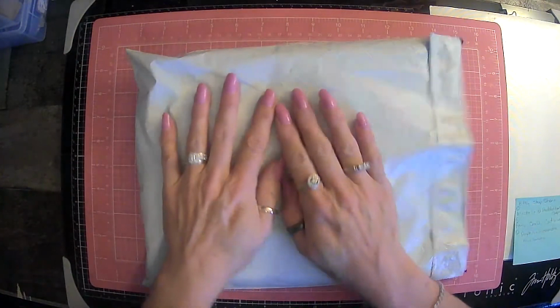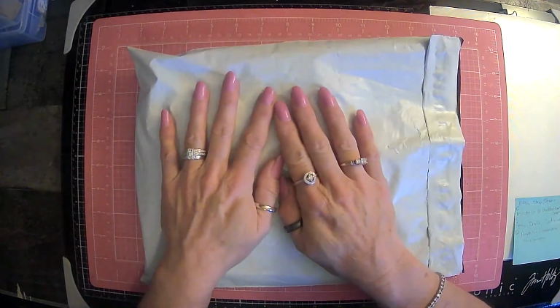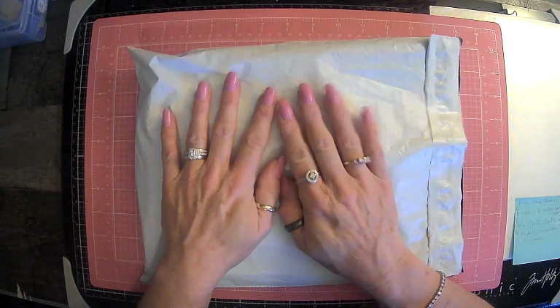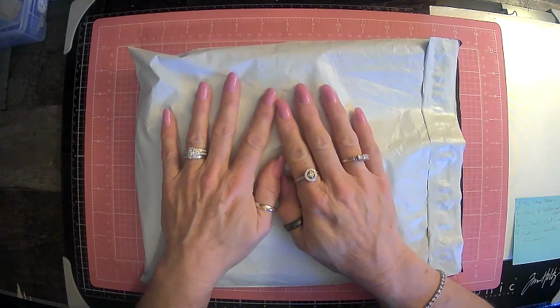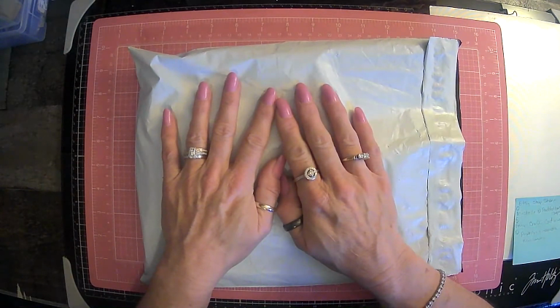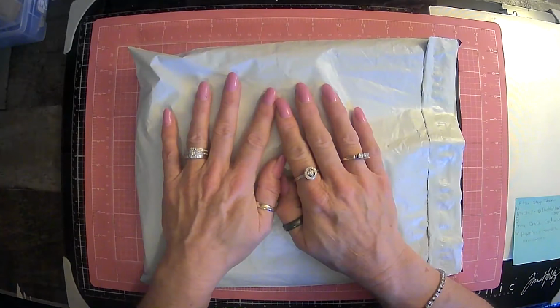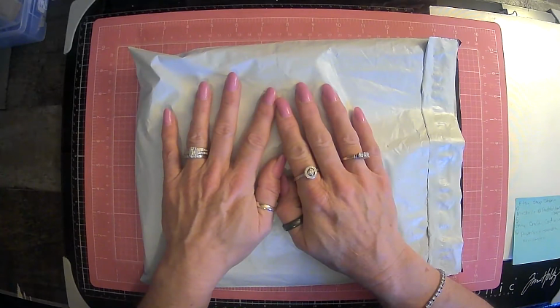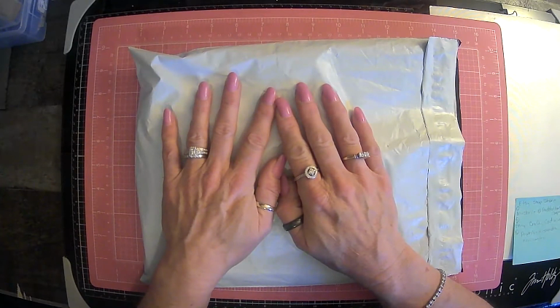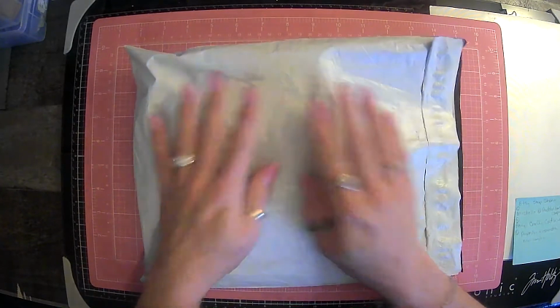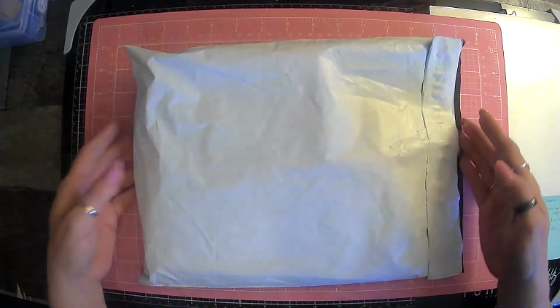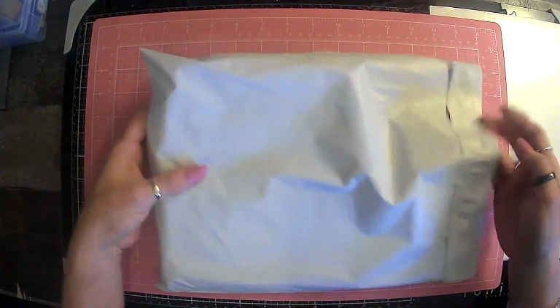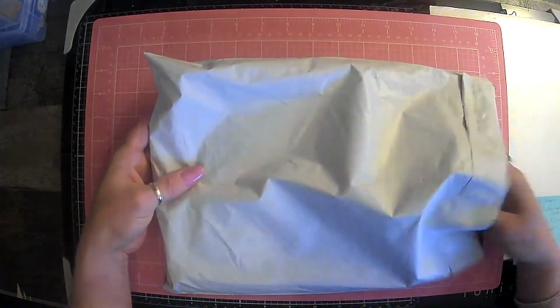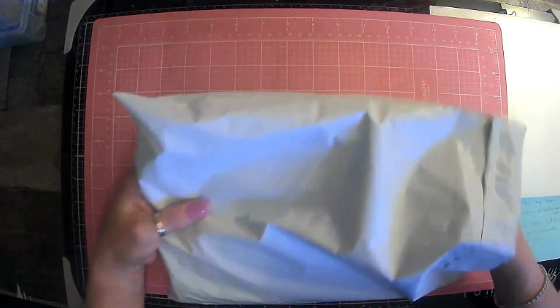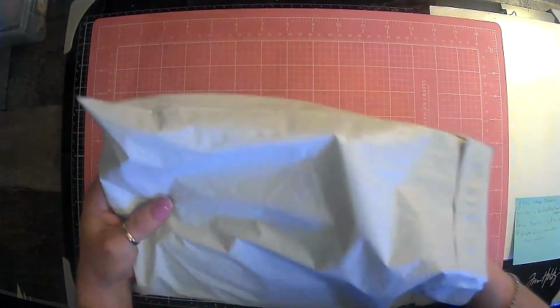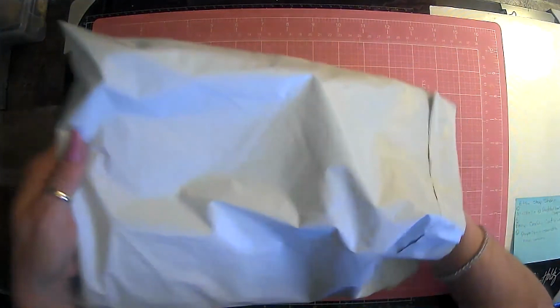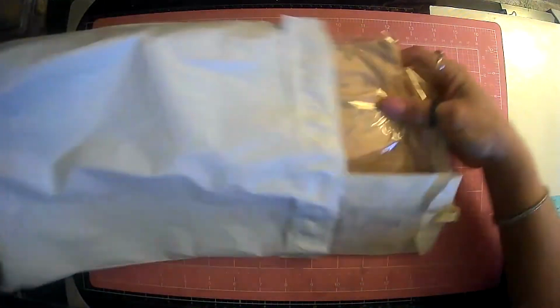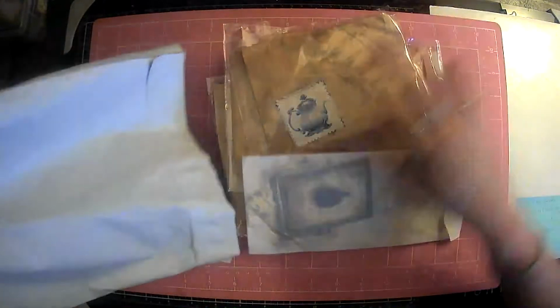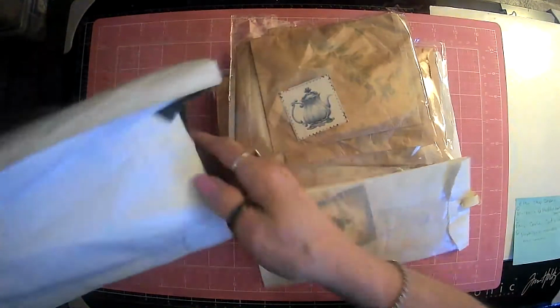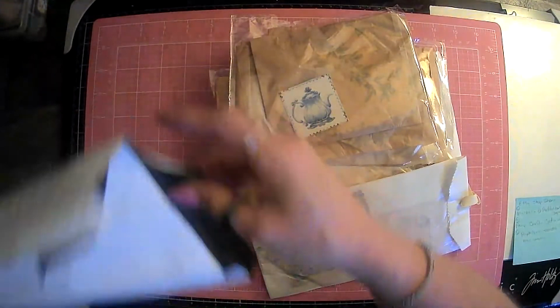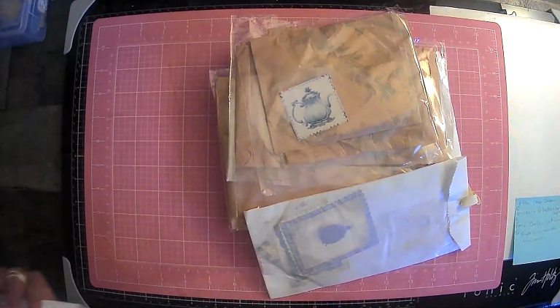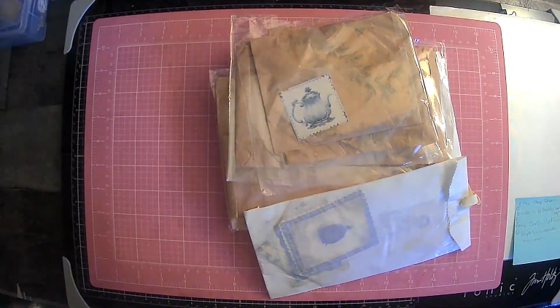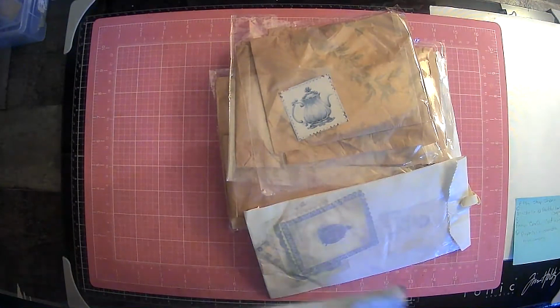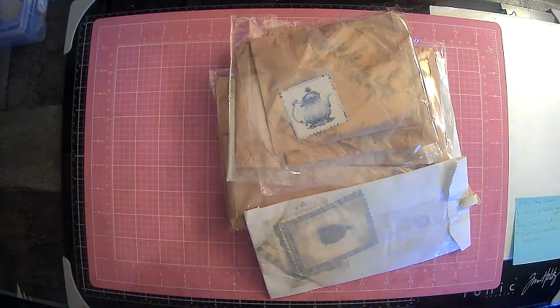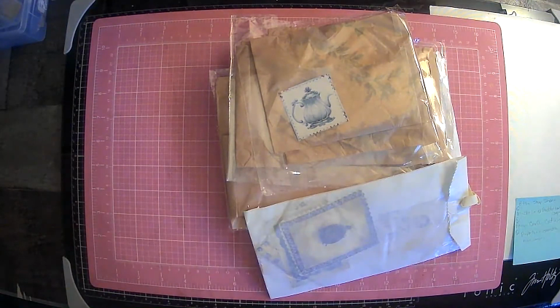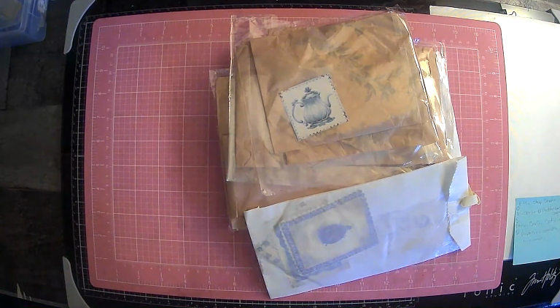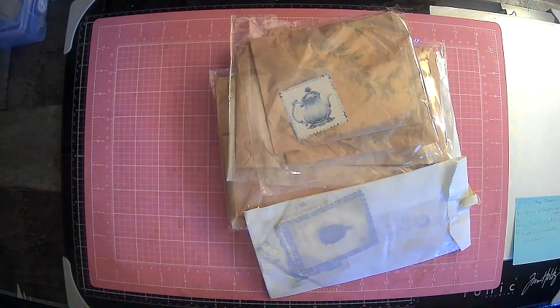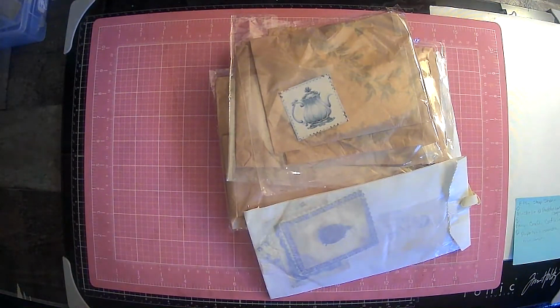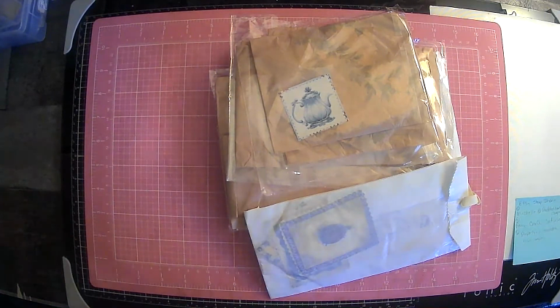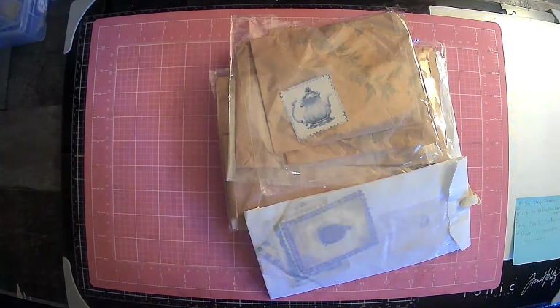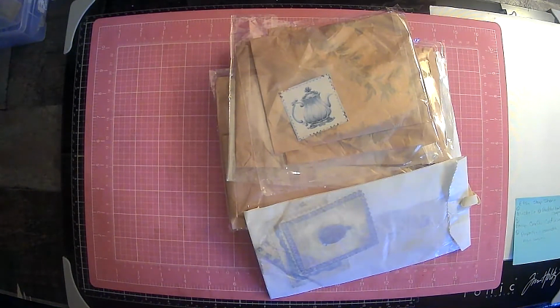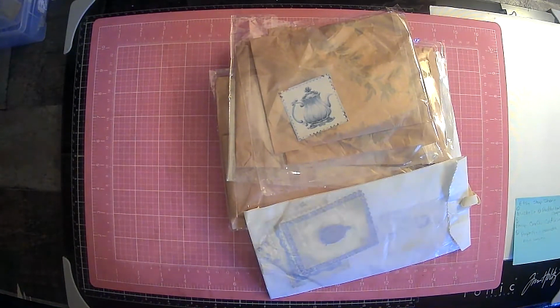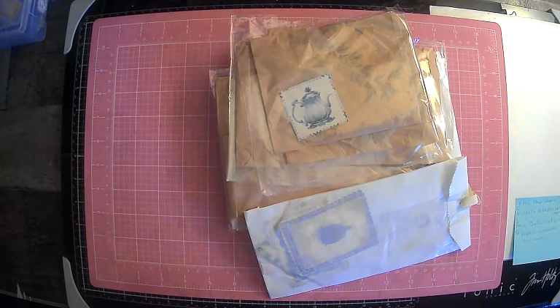So the first one is going to be from Michelle at Padded Heart Company on Etsy. I have showed you guys some things I have gotten from her before, so let's go ahead and get into hers.